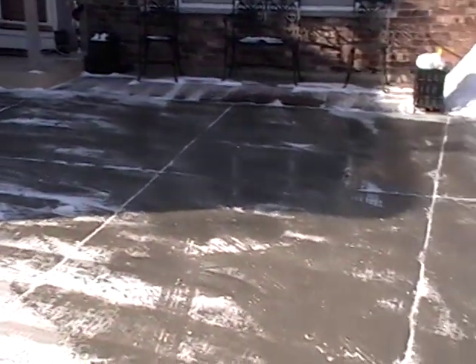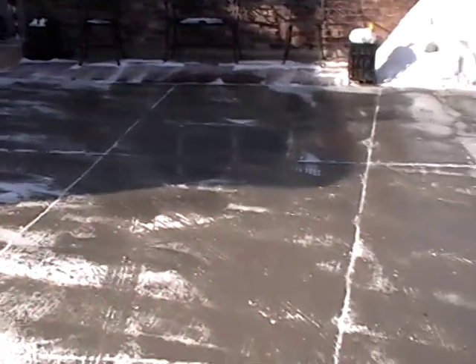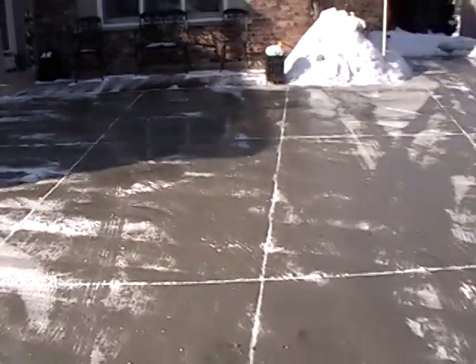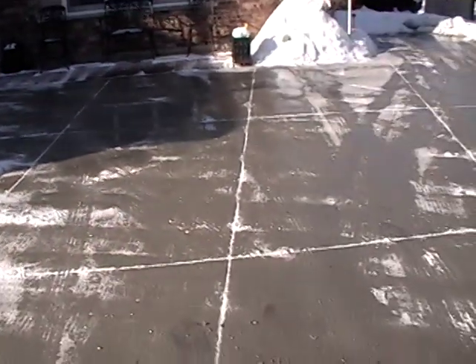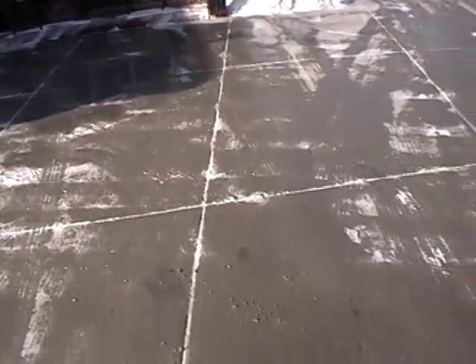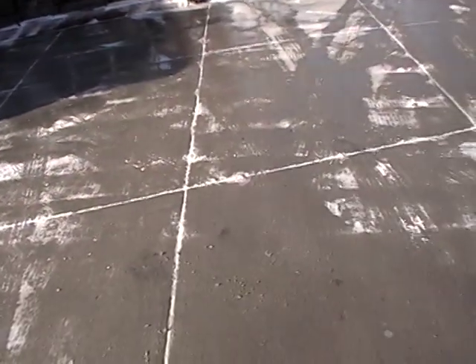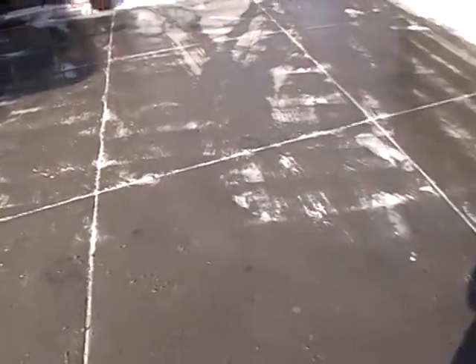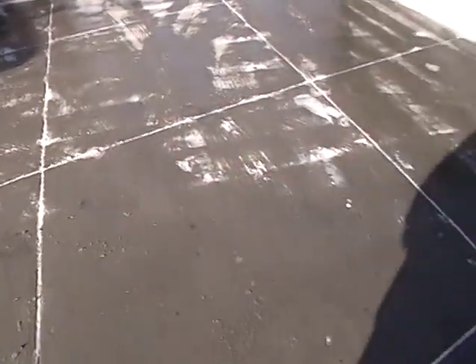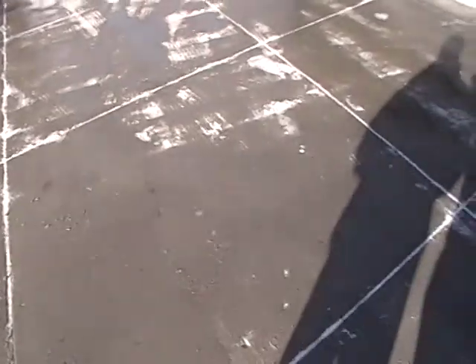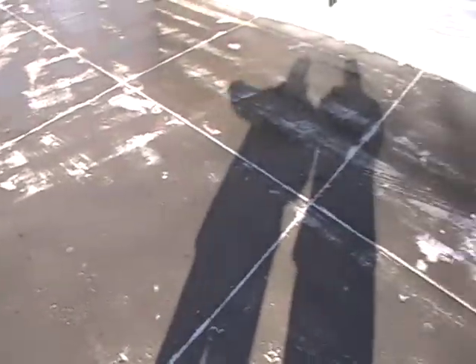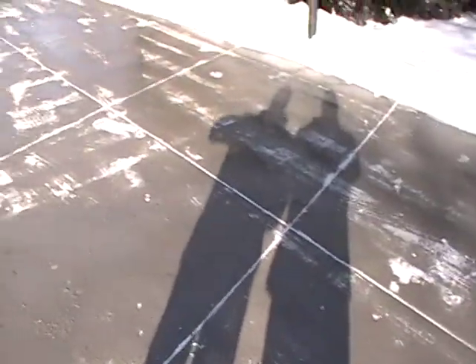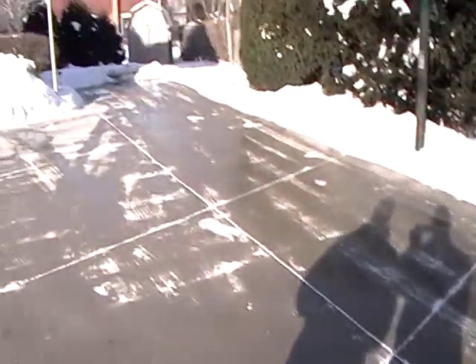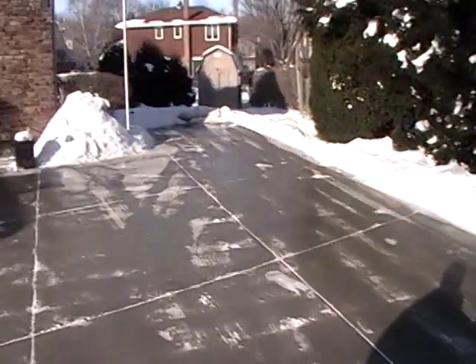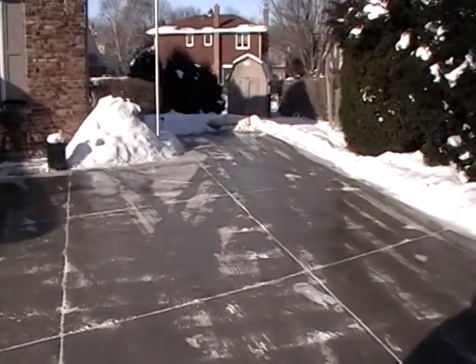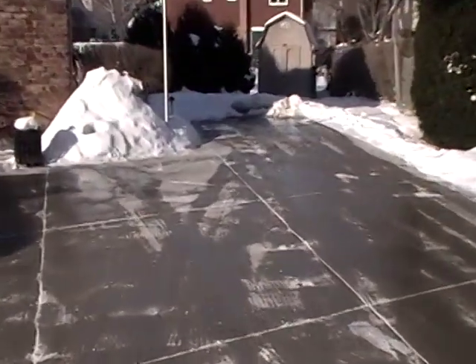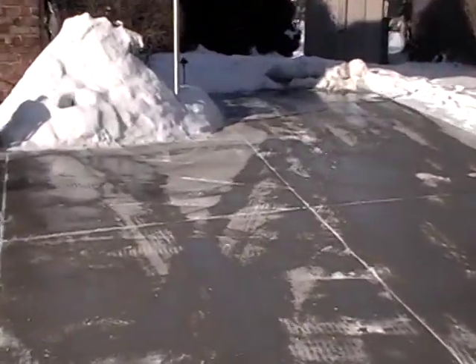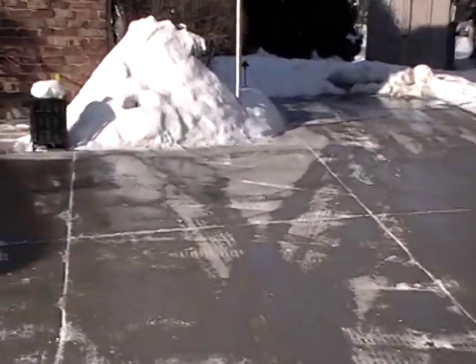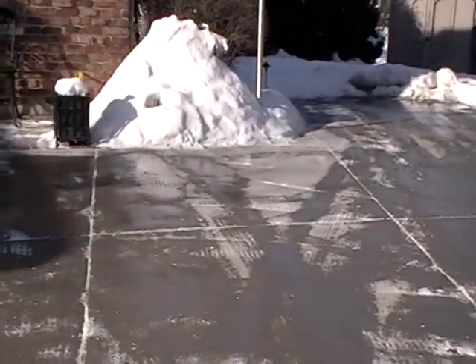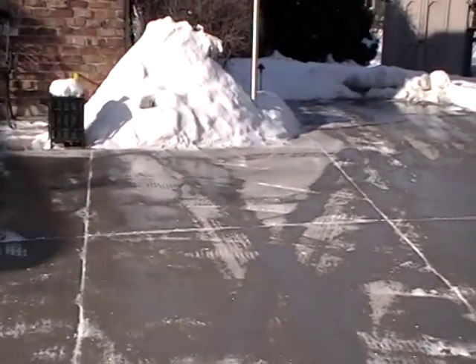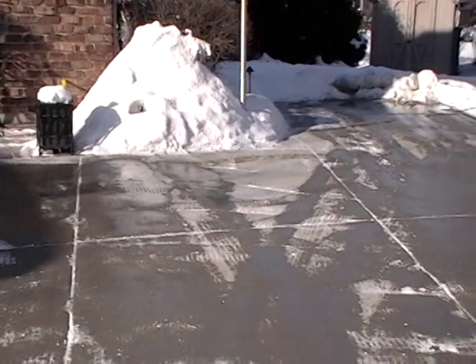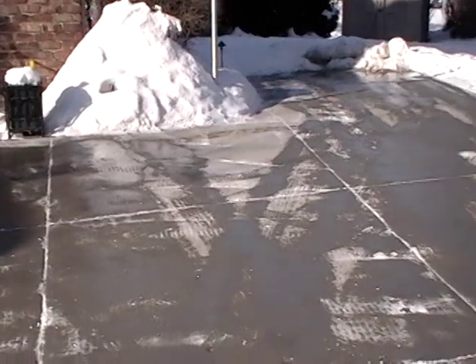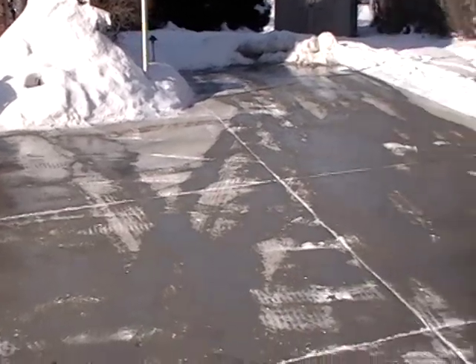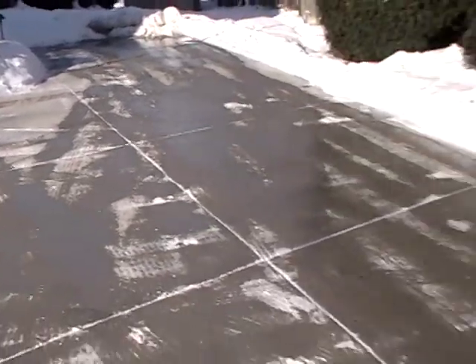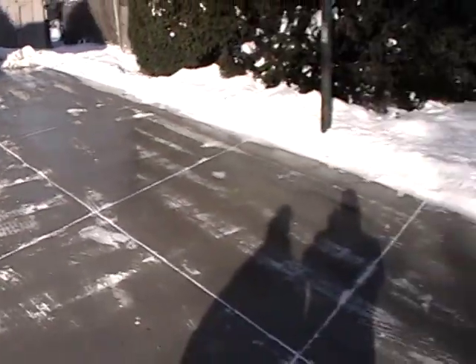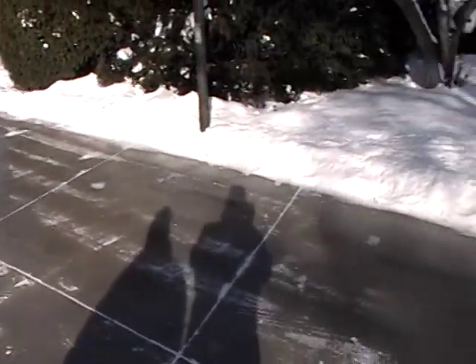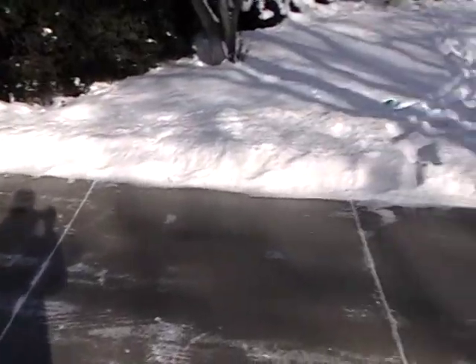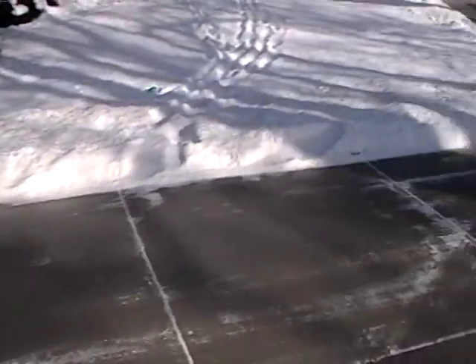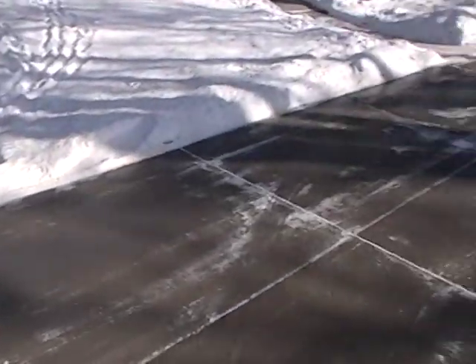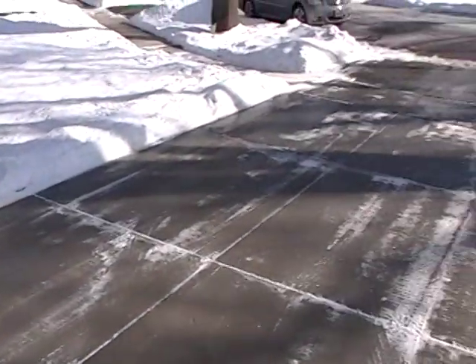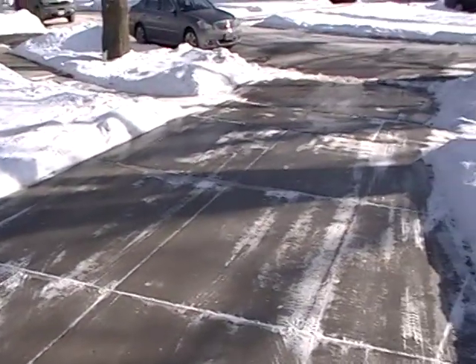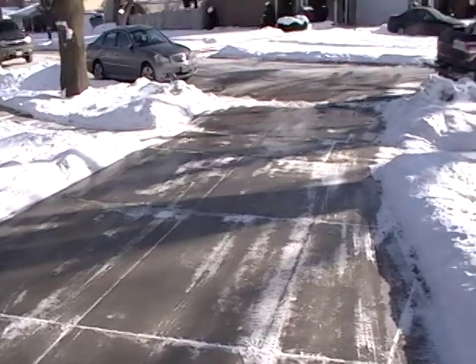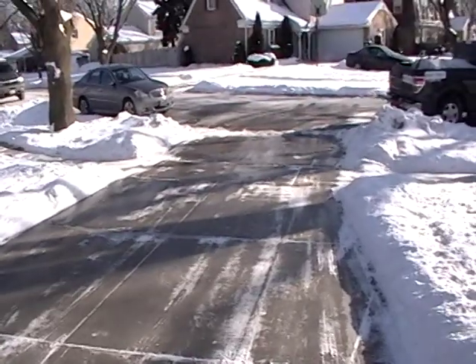Works a lot faster than rock salt. Nice even spray. You can see we missed a spot, but it's starting to spread out. Looking back down the driveway where the original spray was done.